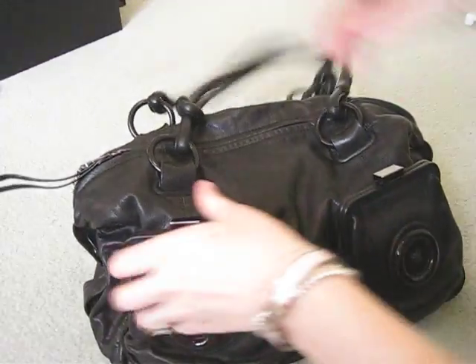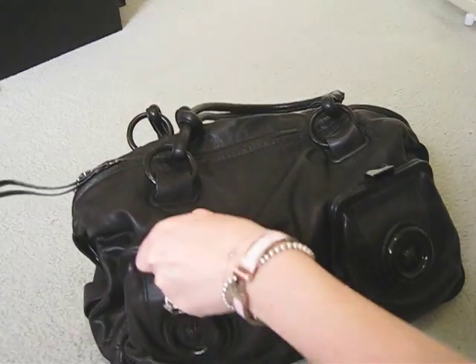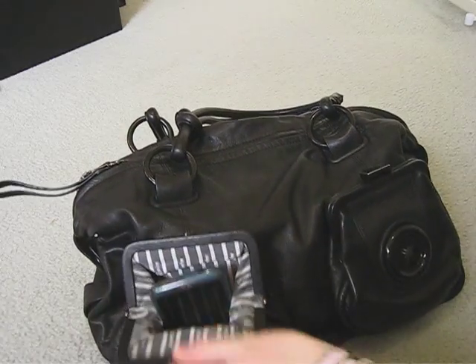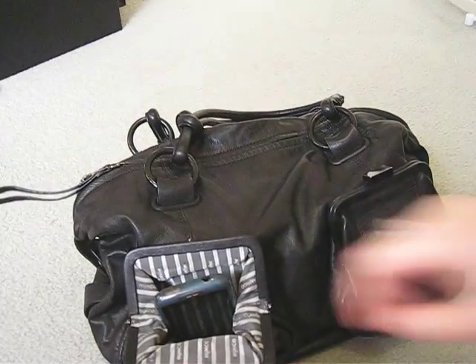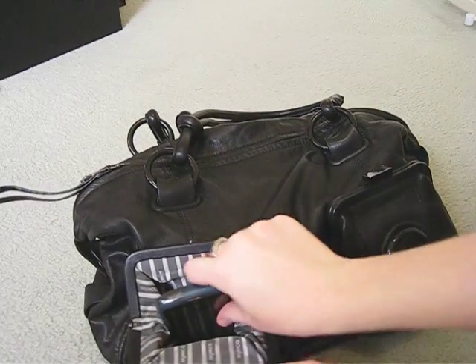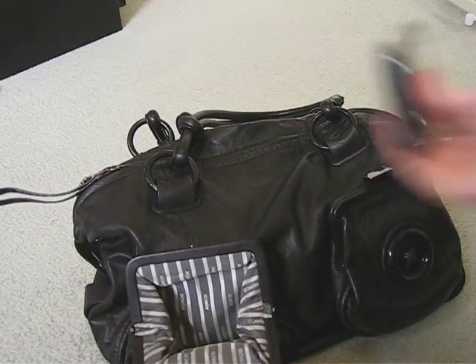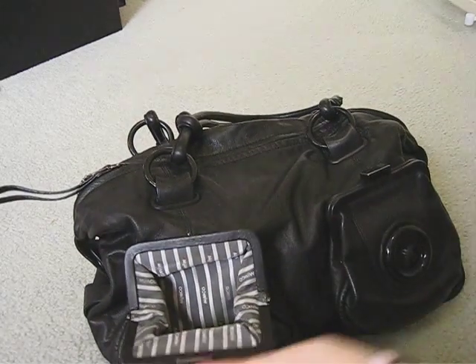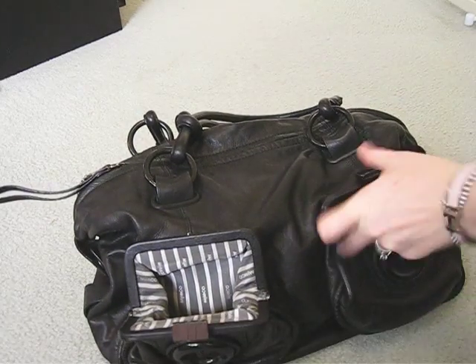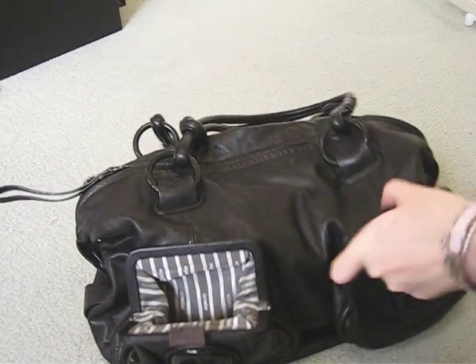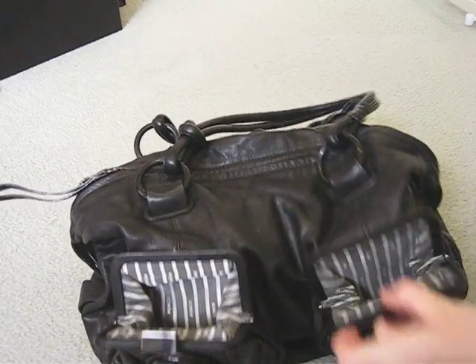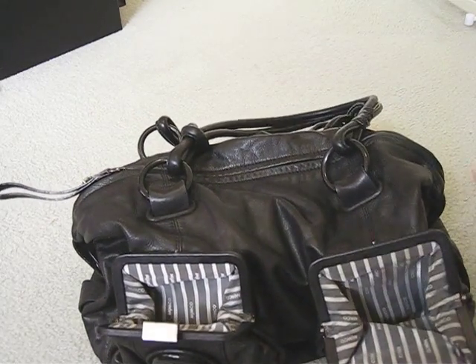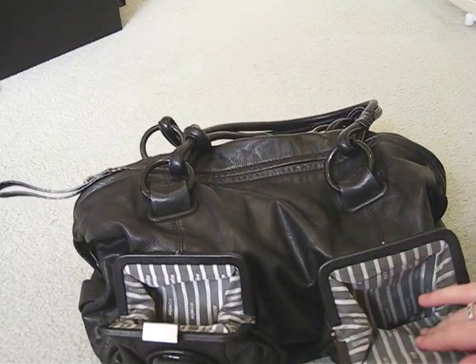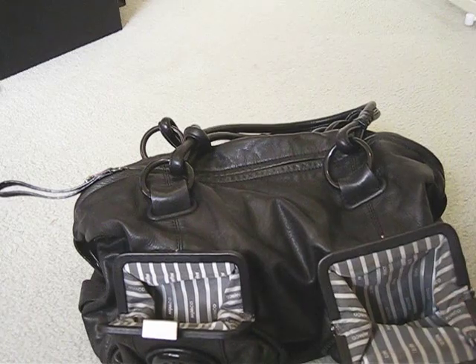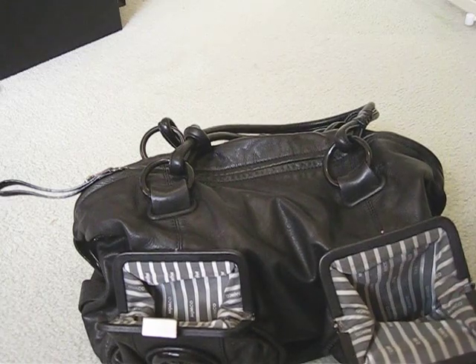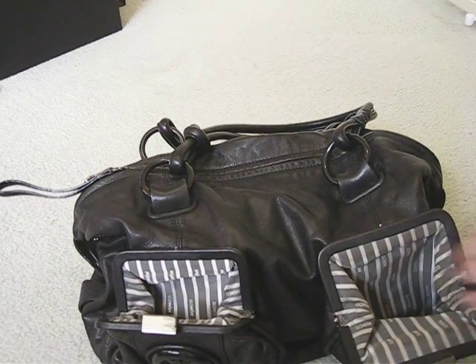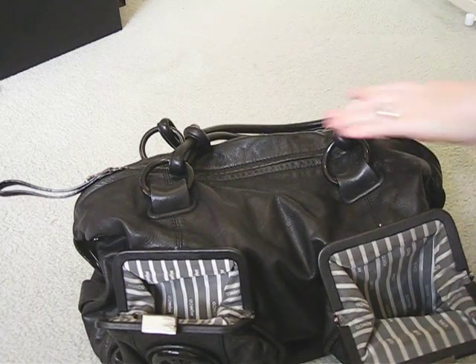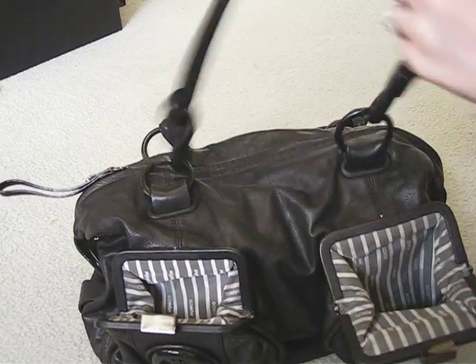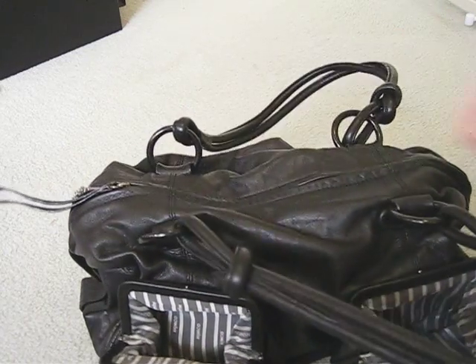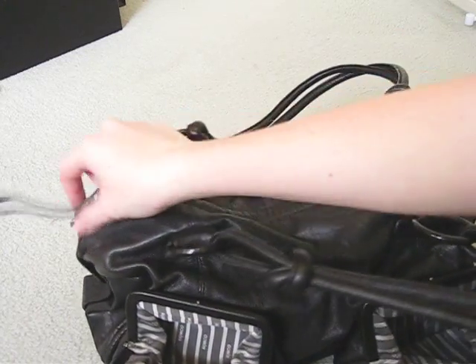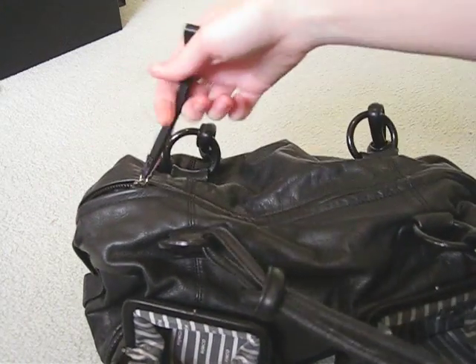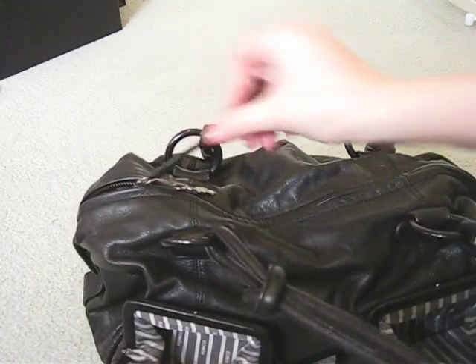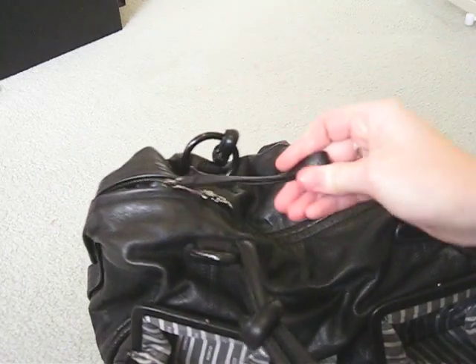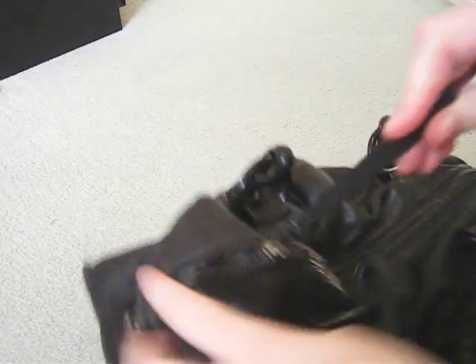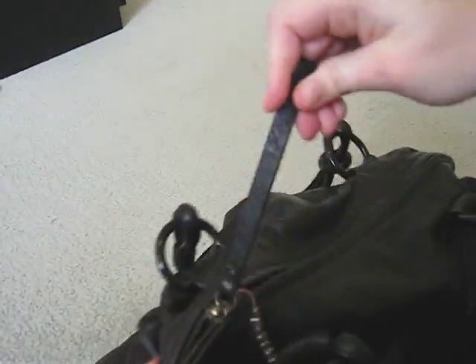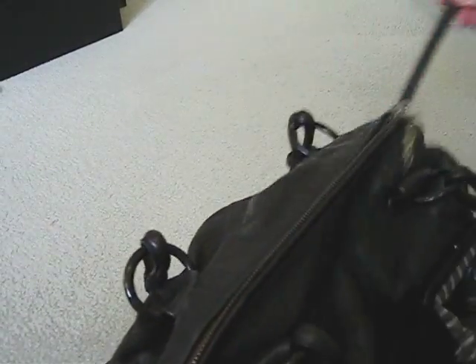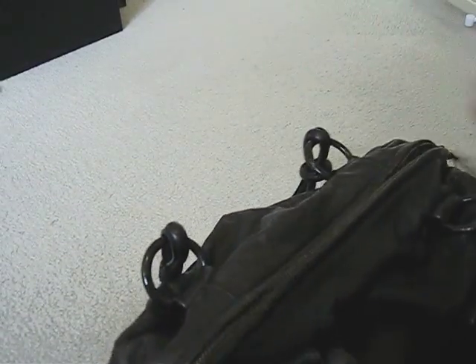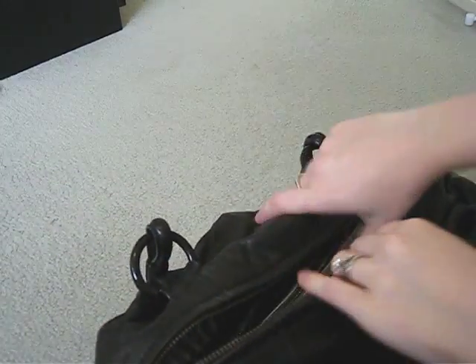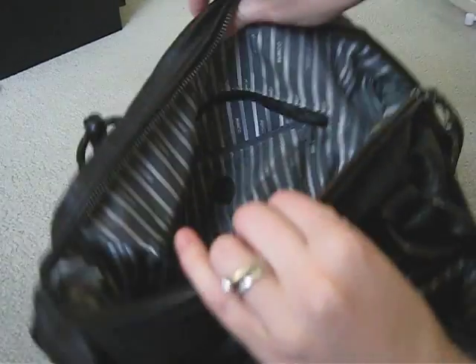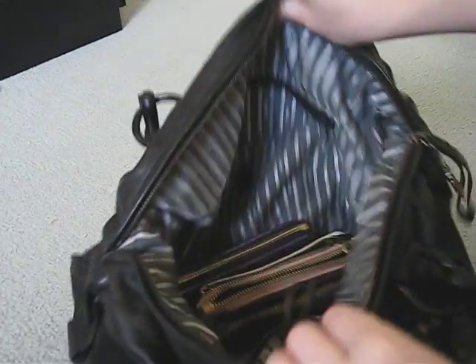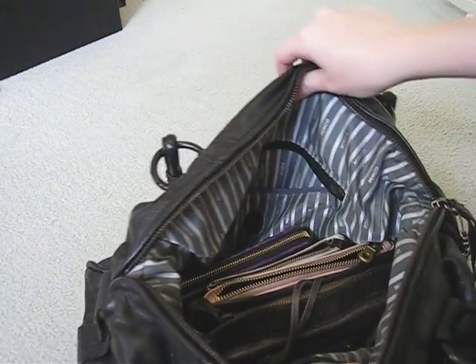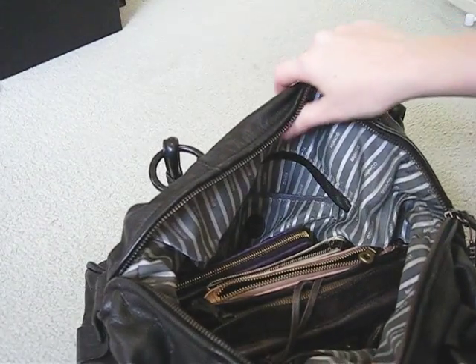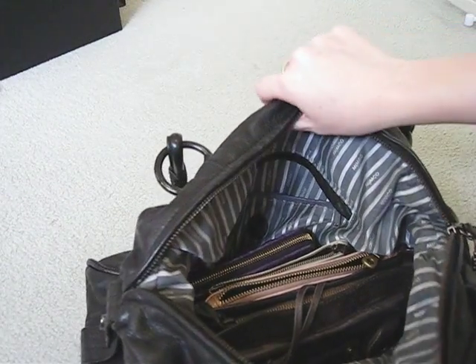Inside the front pocket here I've got my phone. It's got another front pocket but I usually don't put anything in there. It's got this nice big long zipper pull — it's very easy to get into when it's on your shoulder.